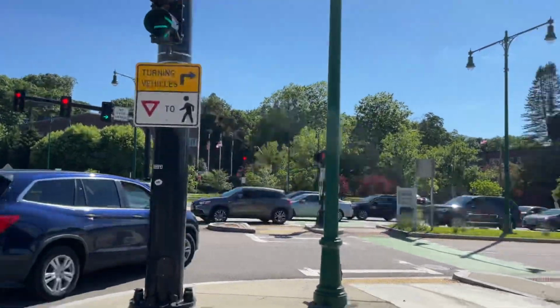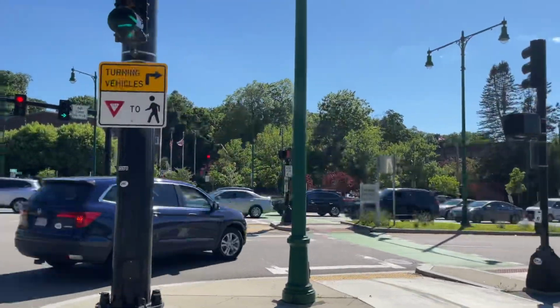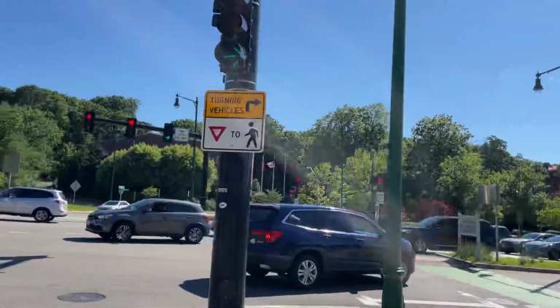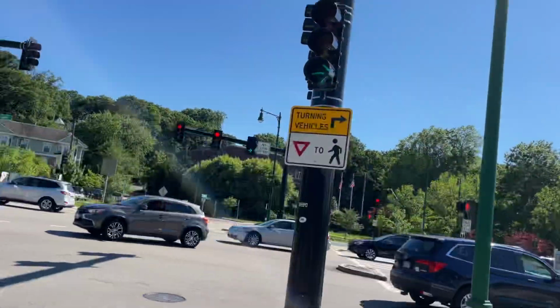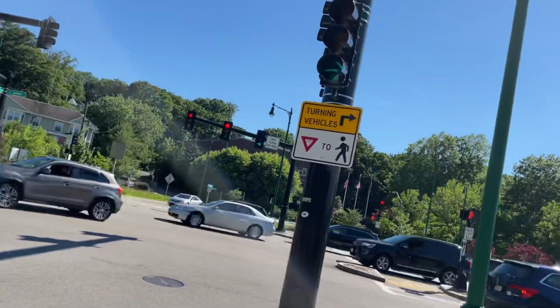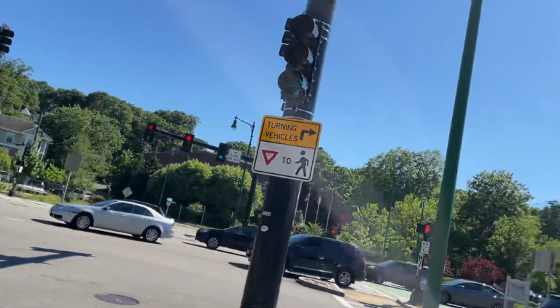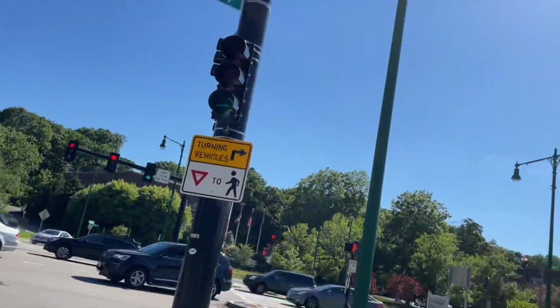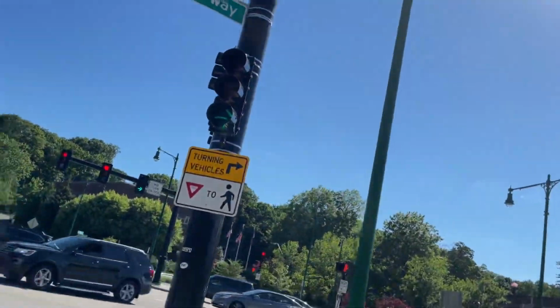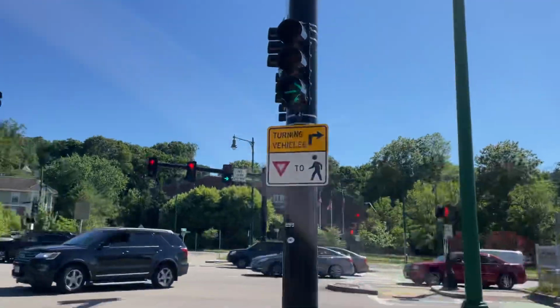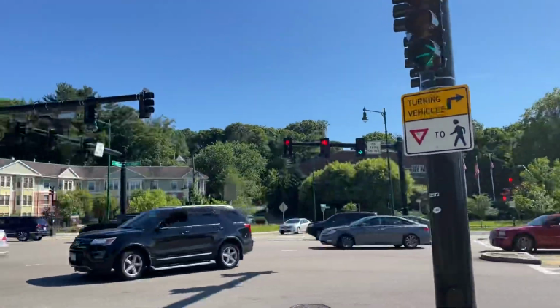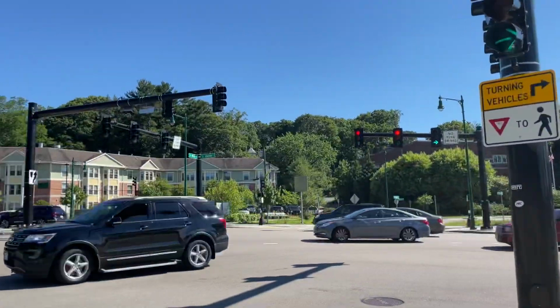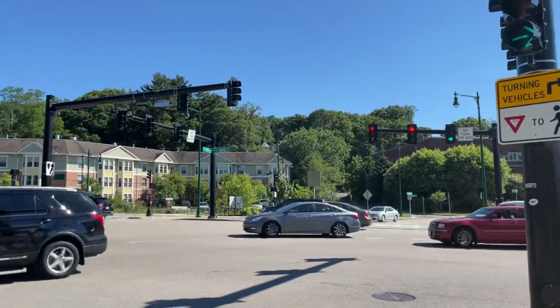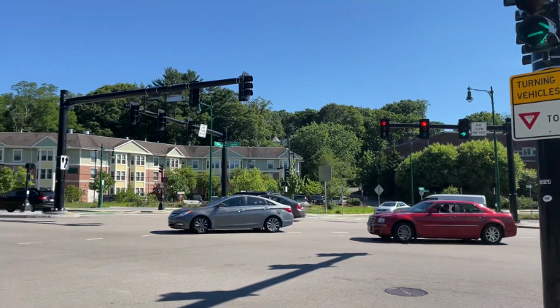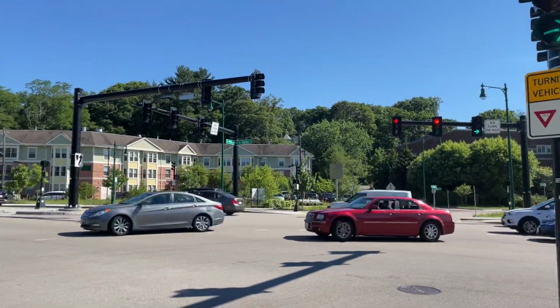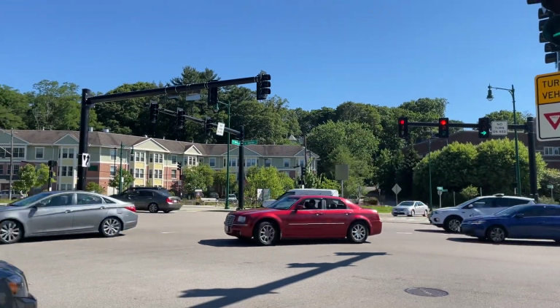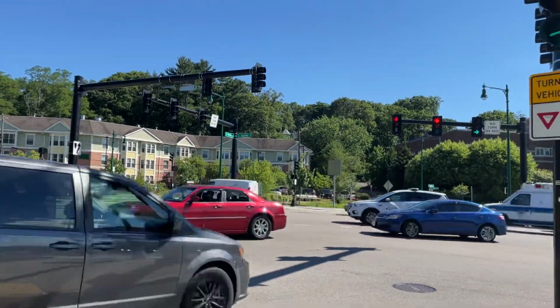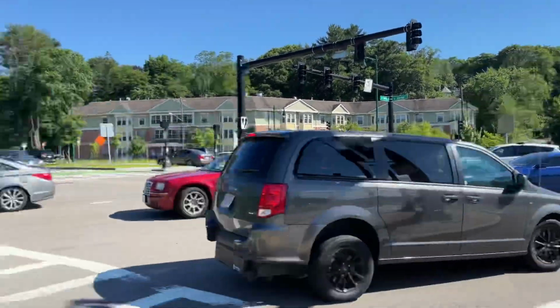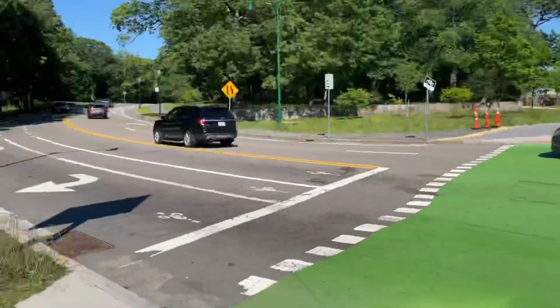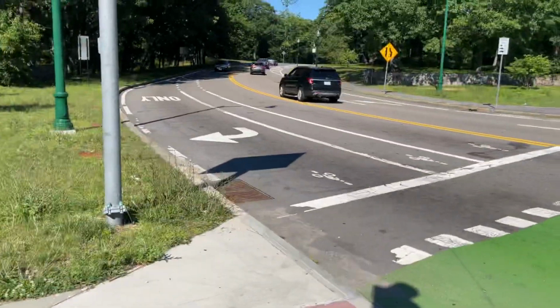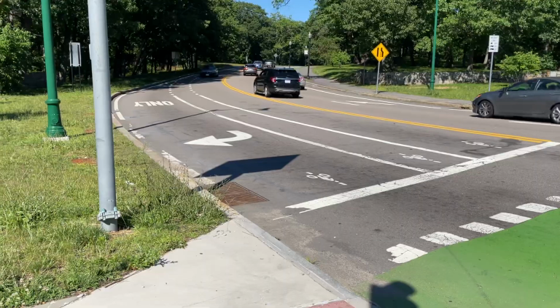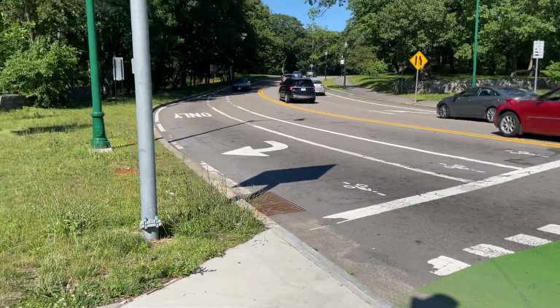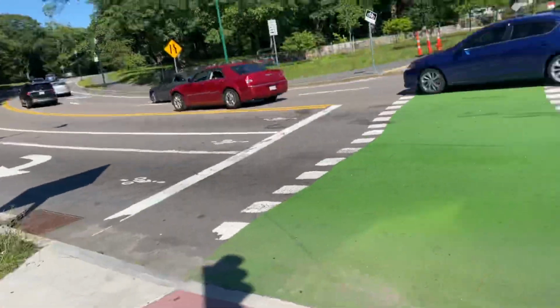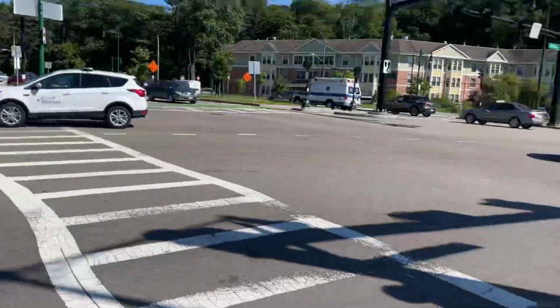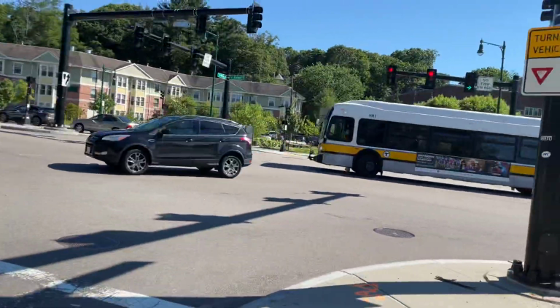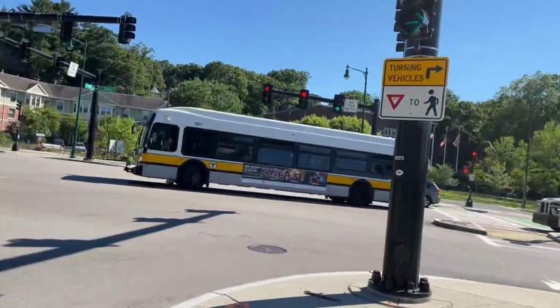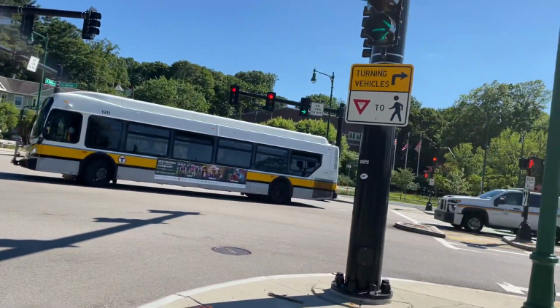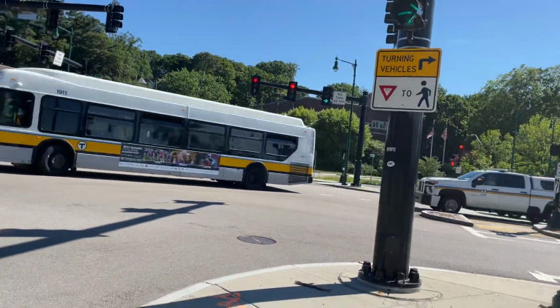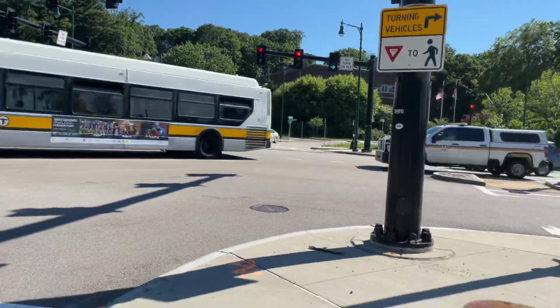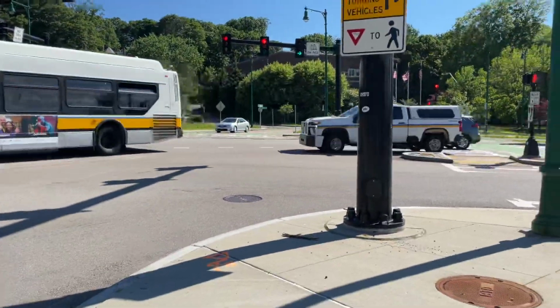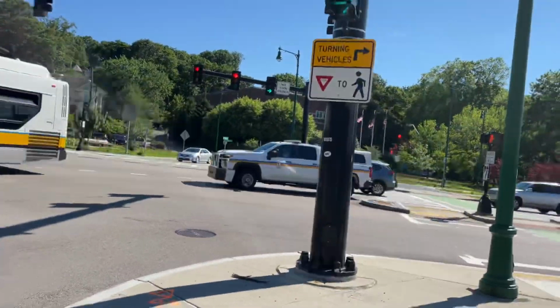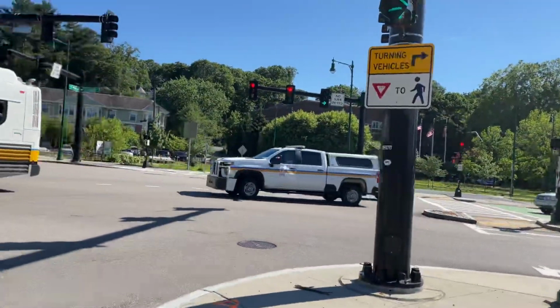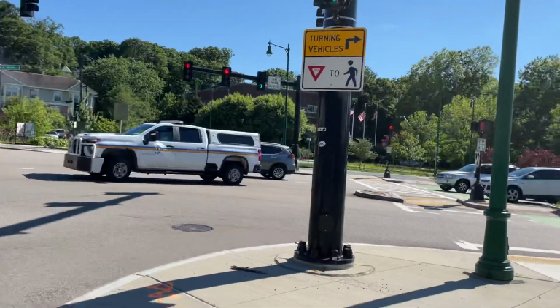I might just use that to cross actually, cause I won't have the protective phase. Though you theoretically could have had the bike between the side. I would have designed it like that, cause then people can use the bike crossing to get across.